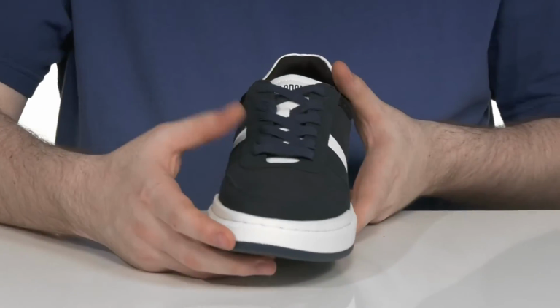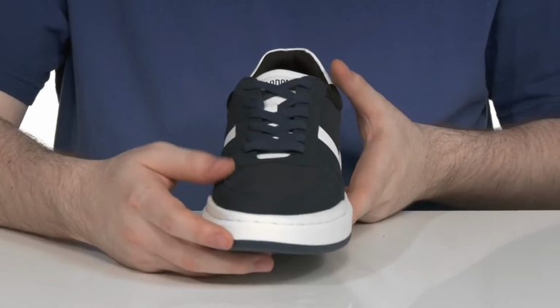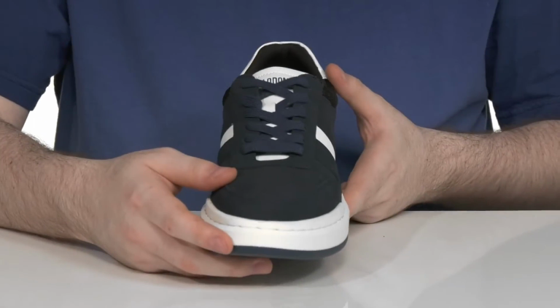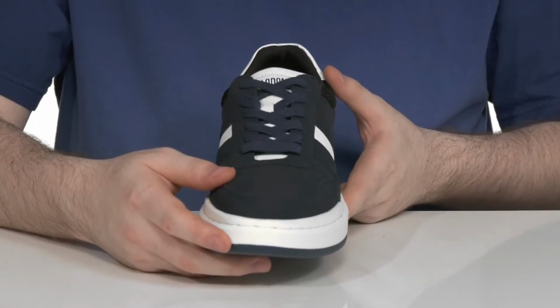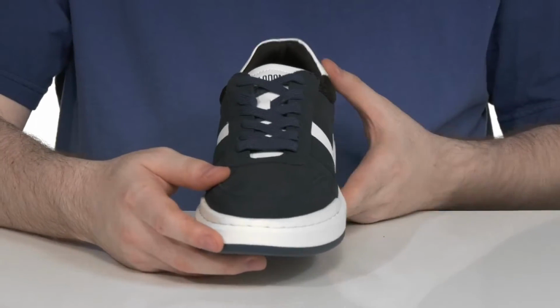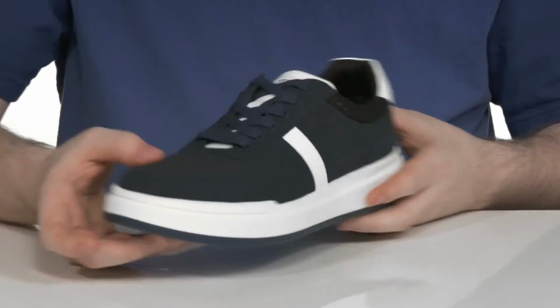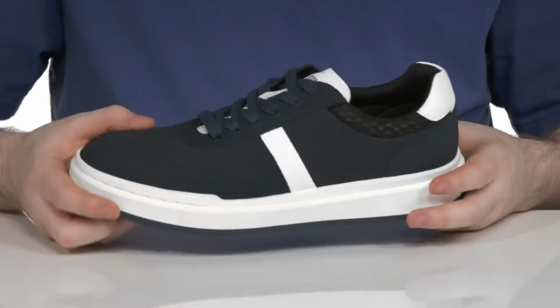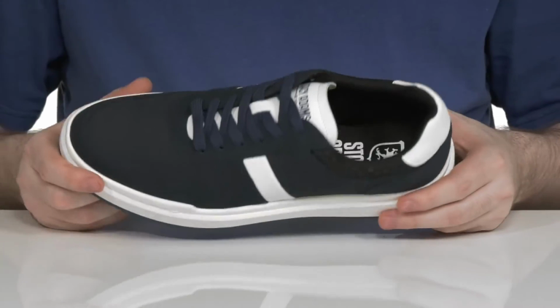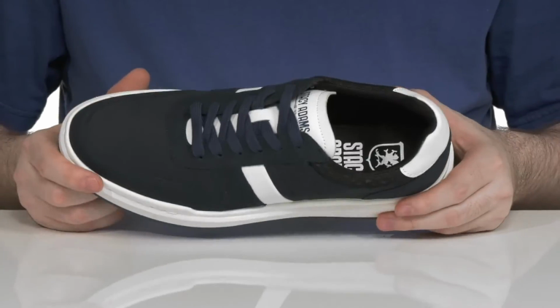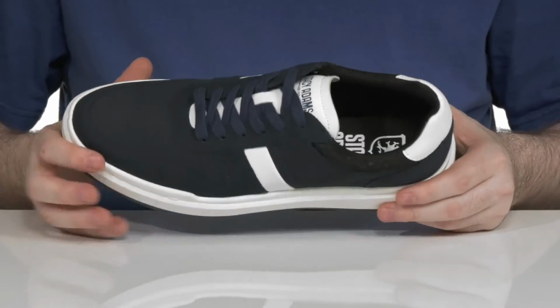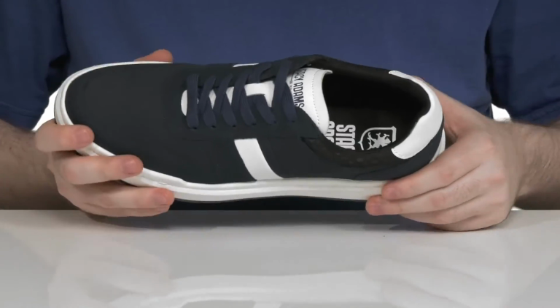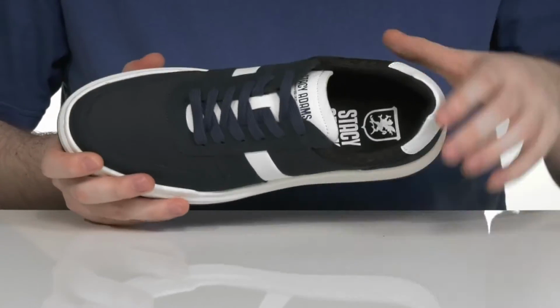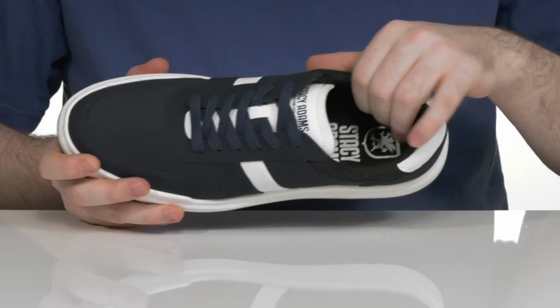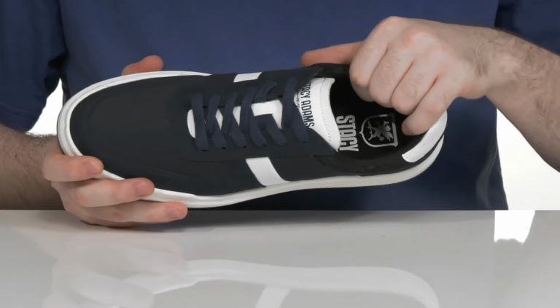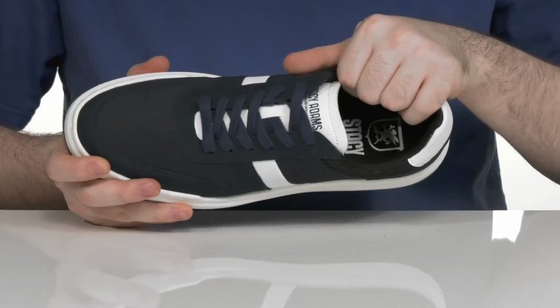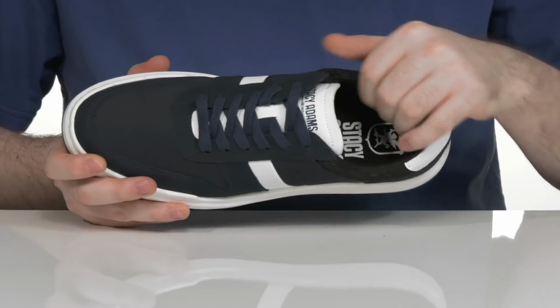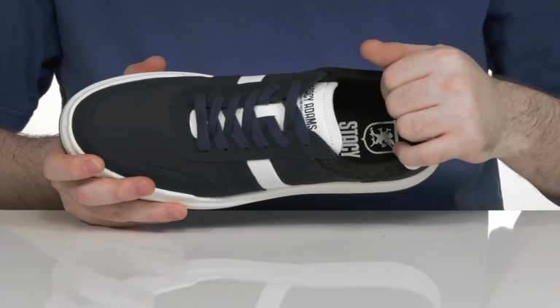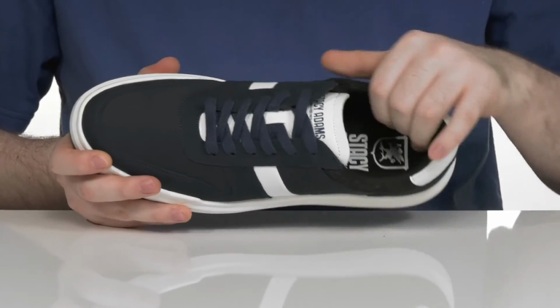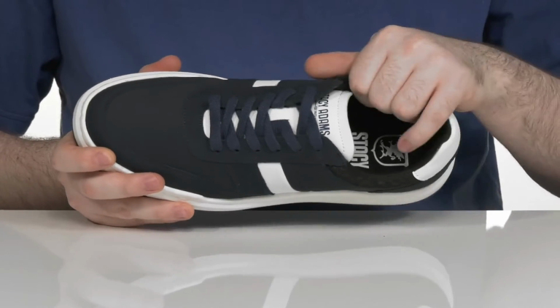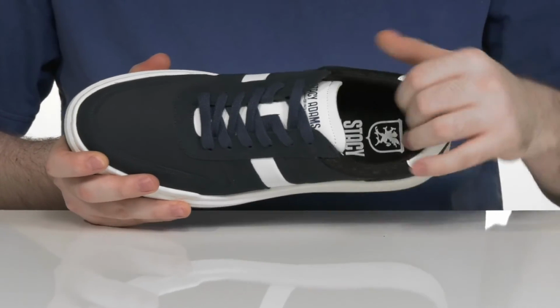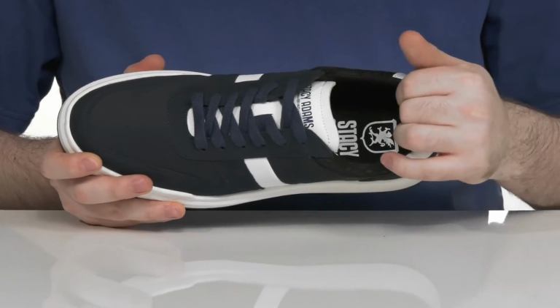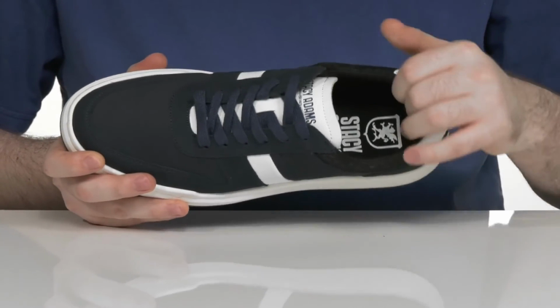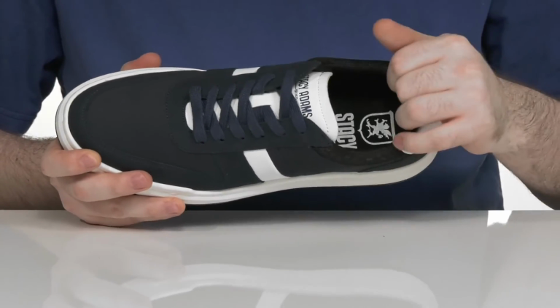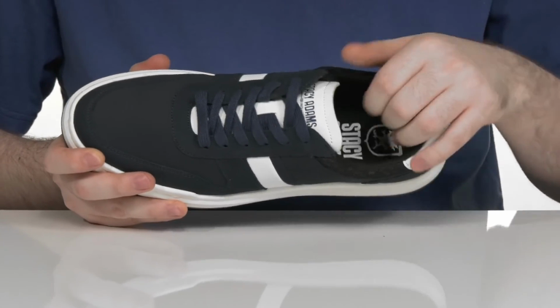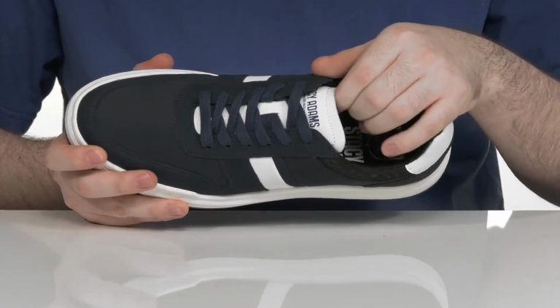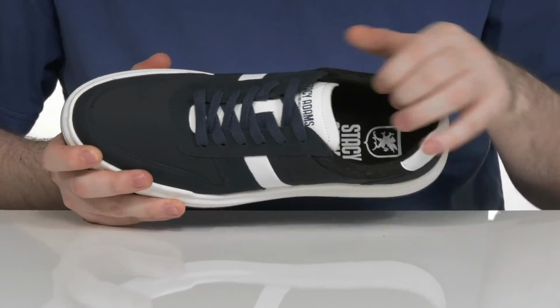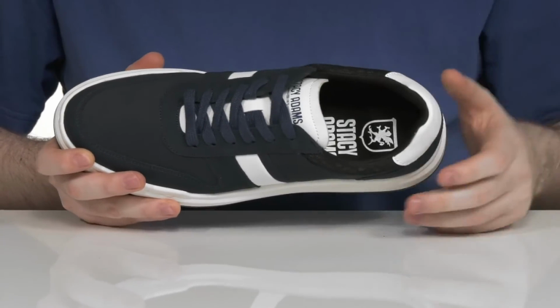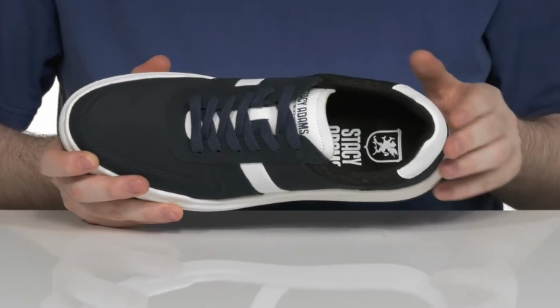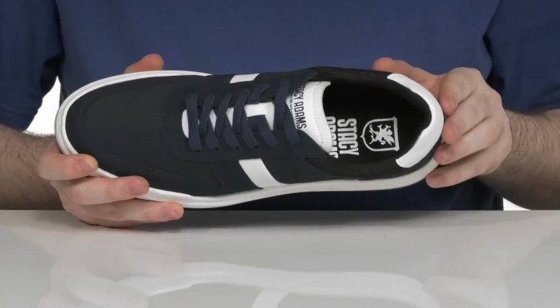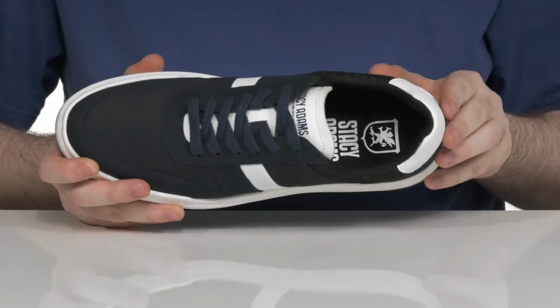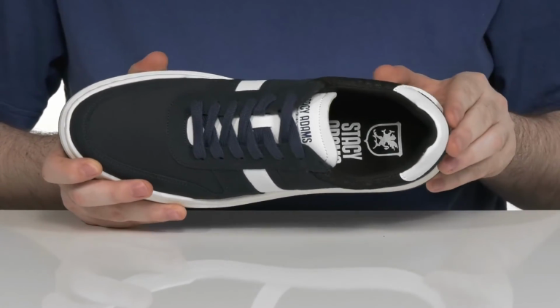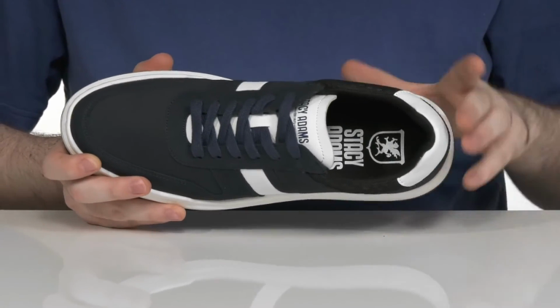That lace-up is going to keep it very secure in a traditional style, and the inner lining has some light padding on the collar and tongue for support as well.